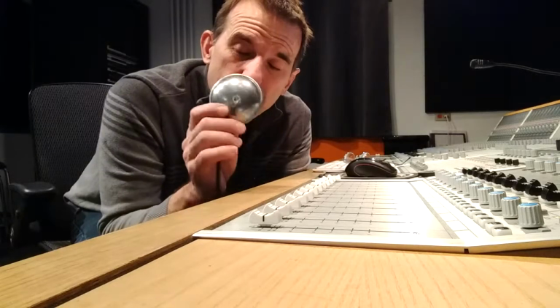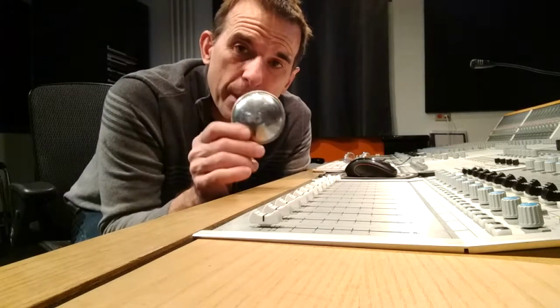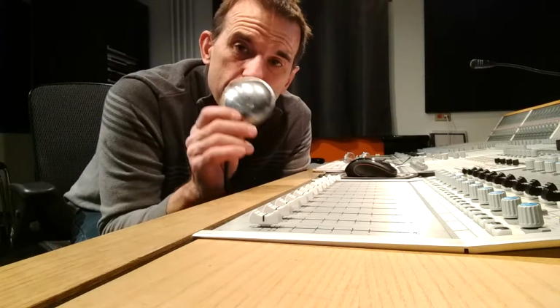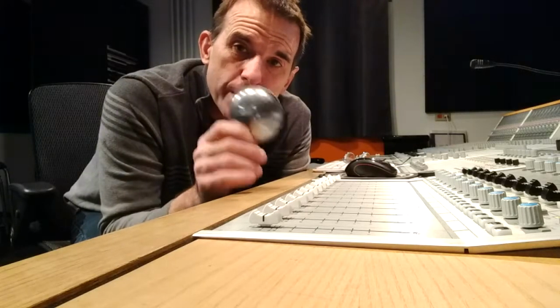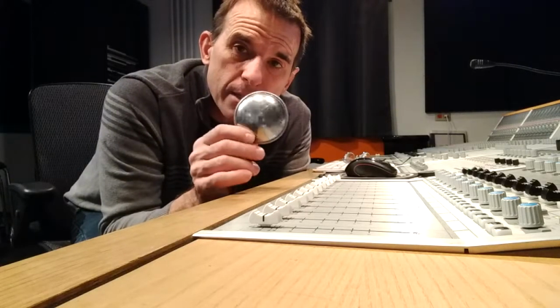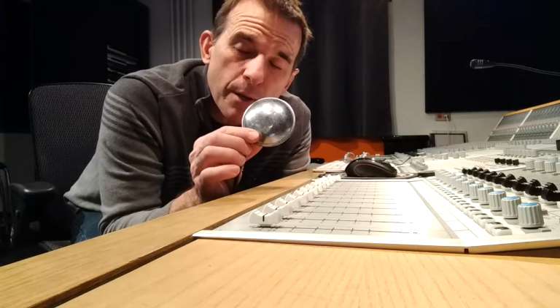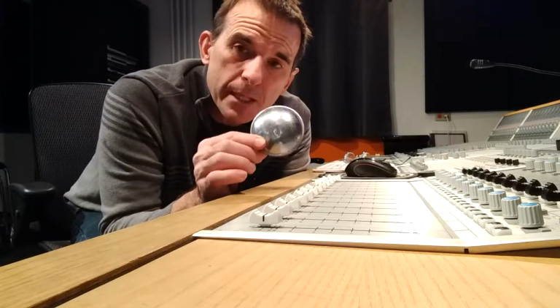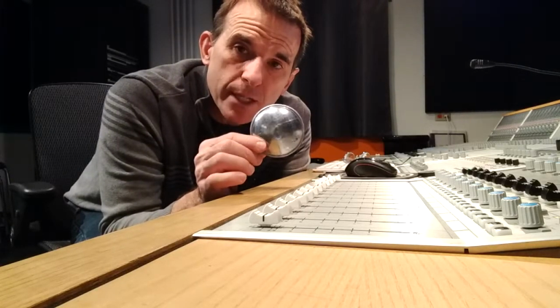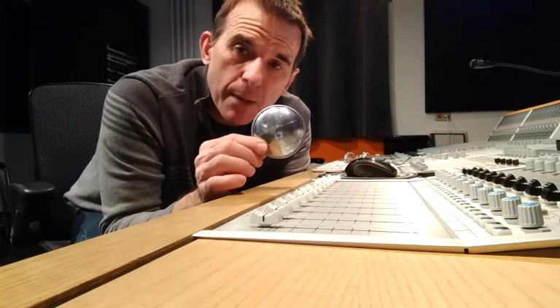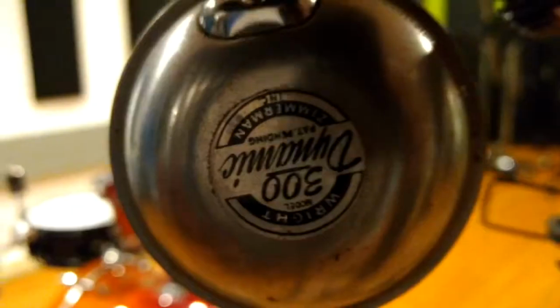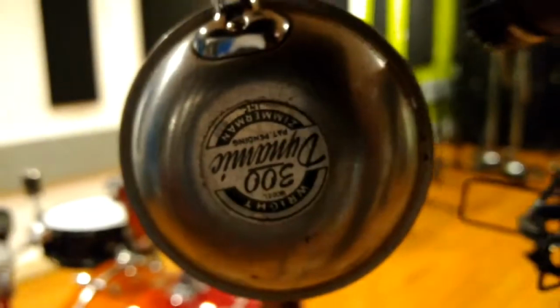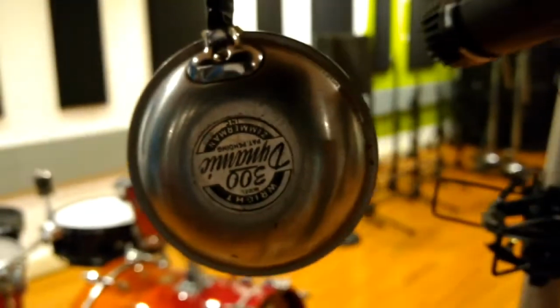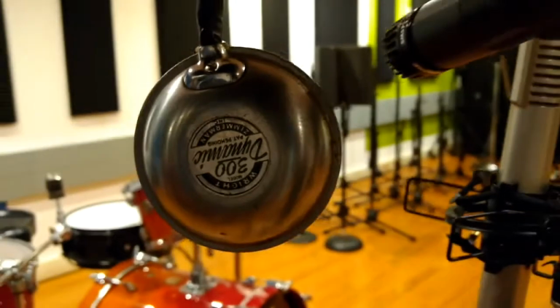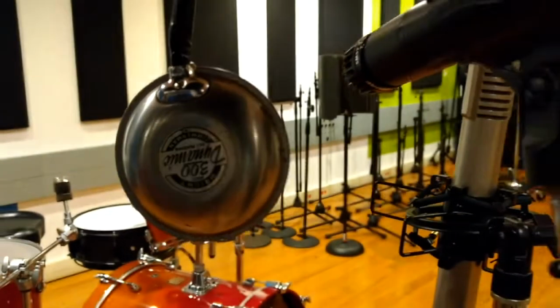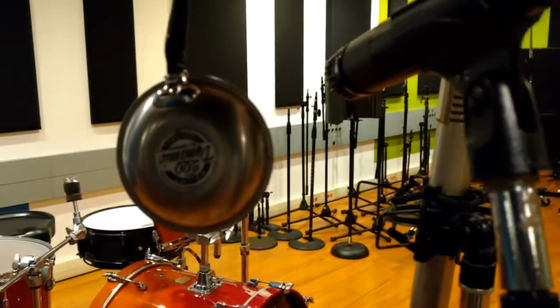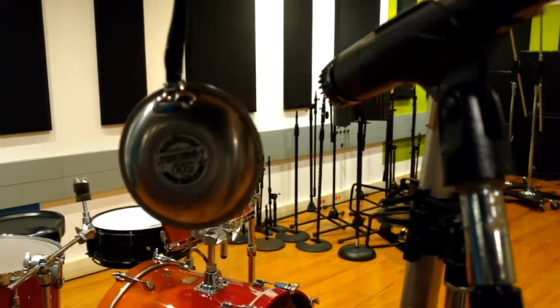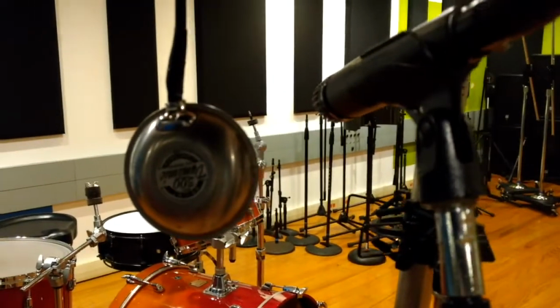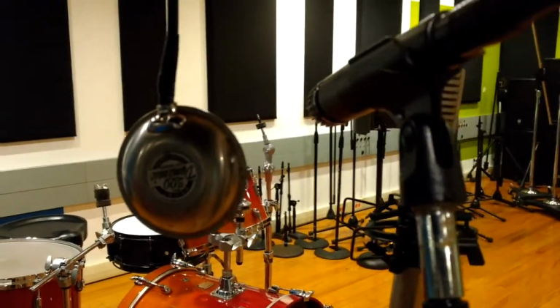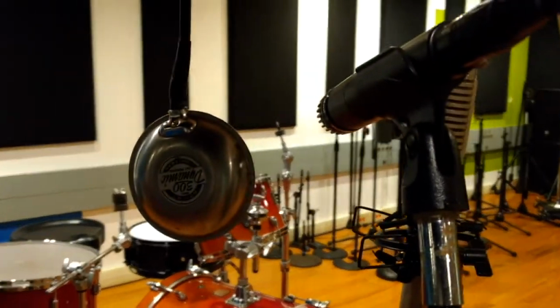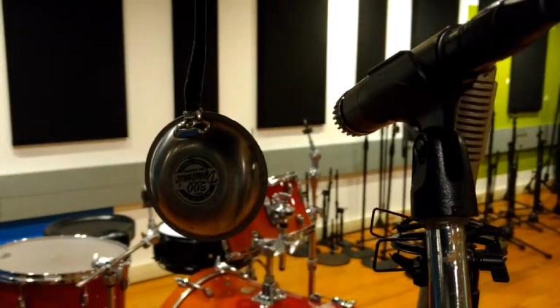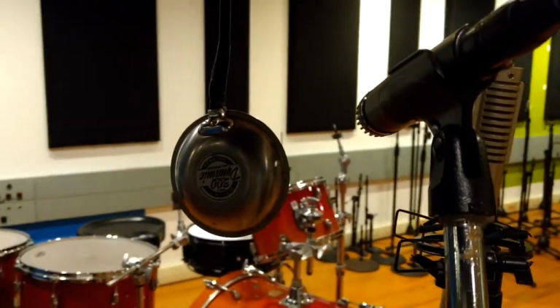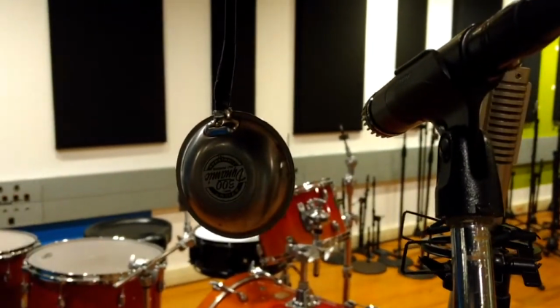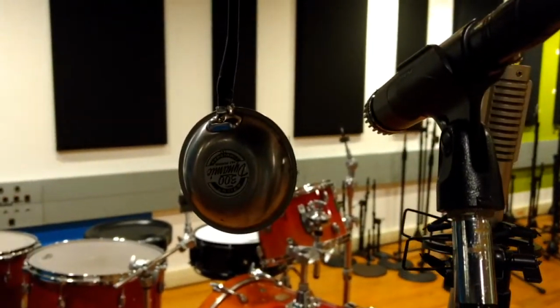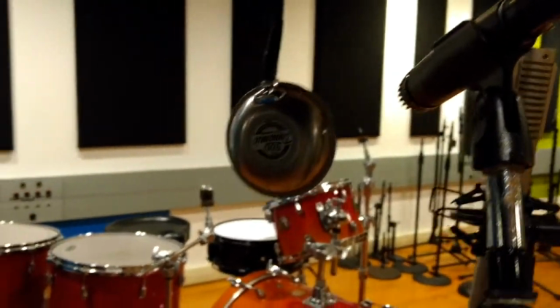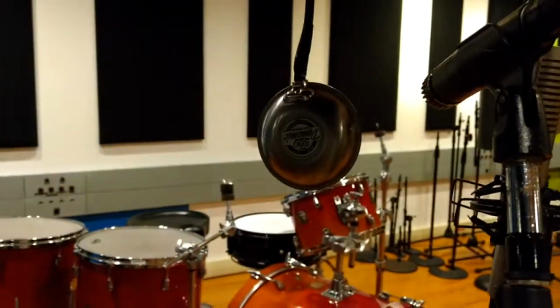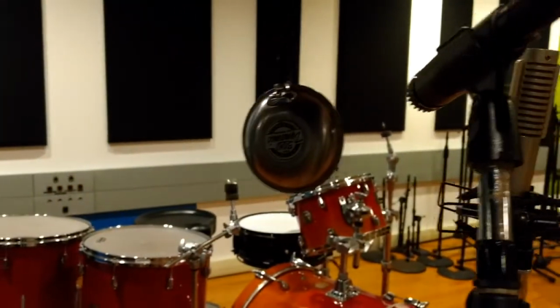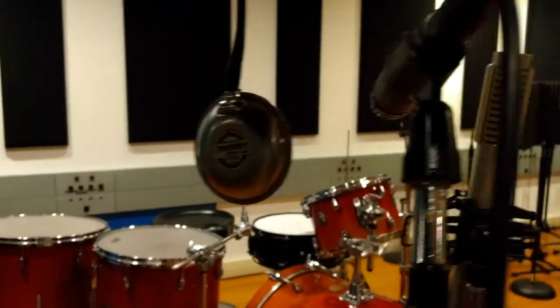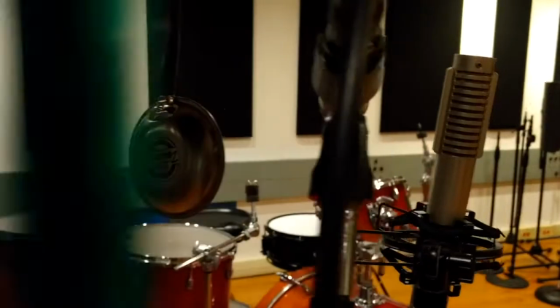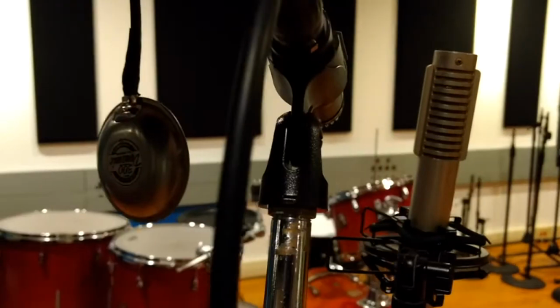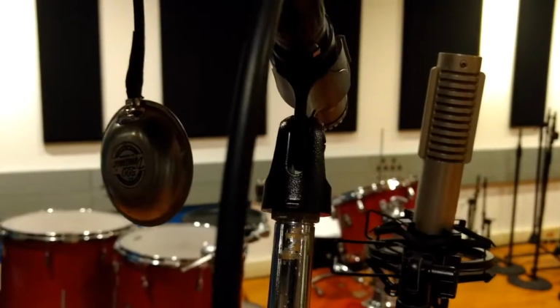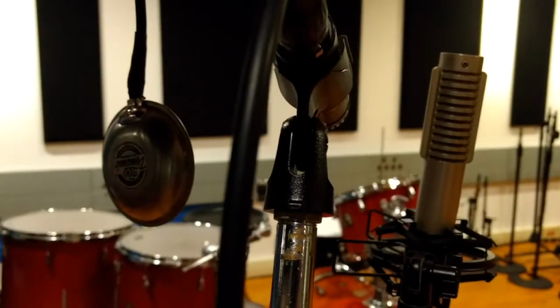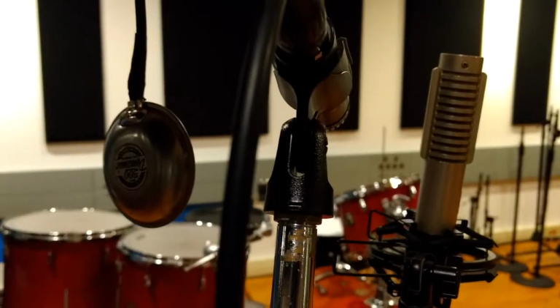Now the output on this is really low. I probably need to check the cable. But as an added bonus, I'm going to put up a Royer 122 Phantom Powered Ribbon Microphone to A/B against the 57. Might as well, while we're doing it.